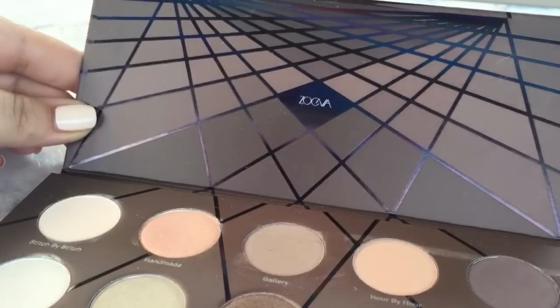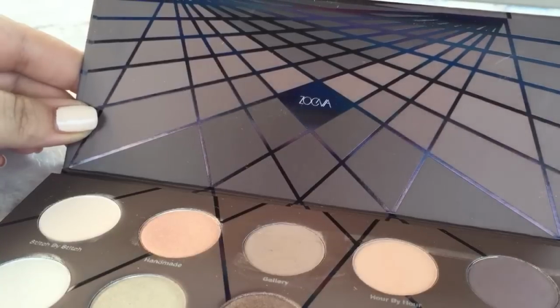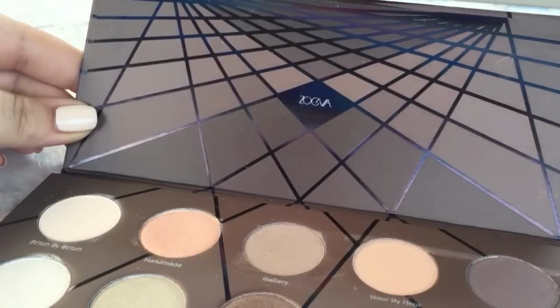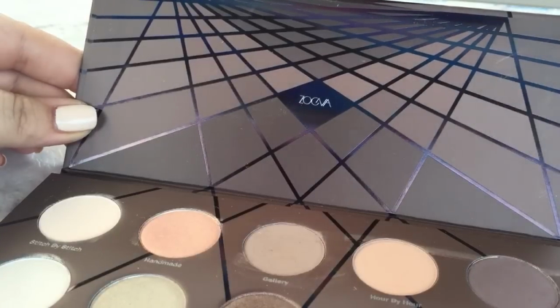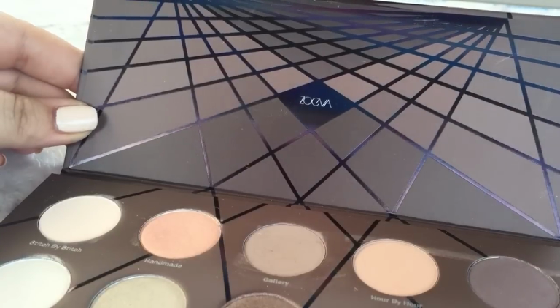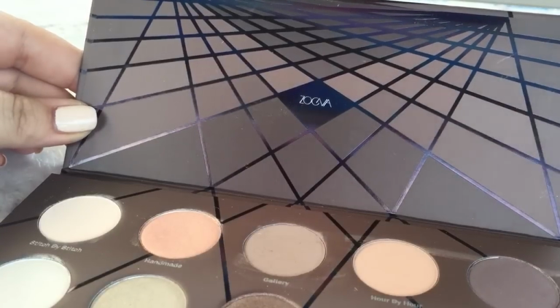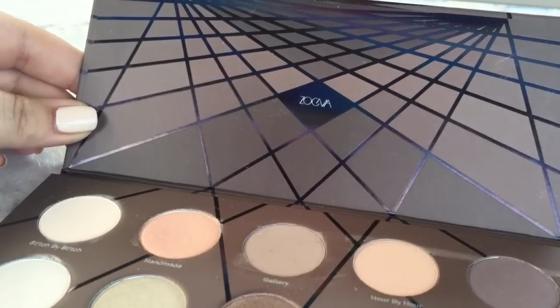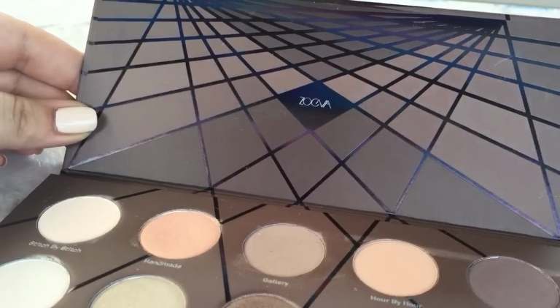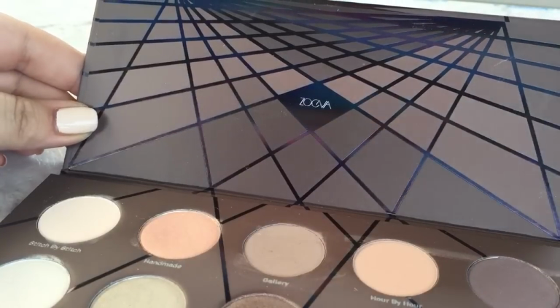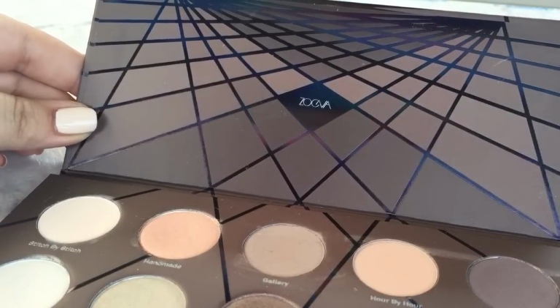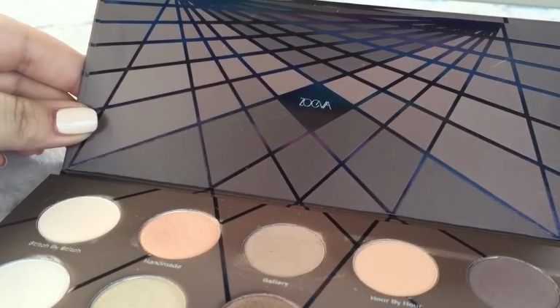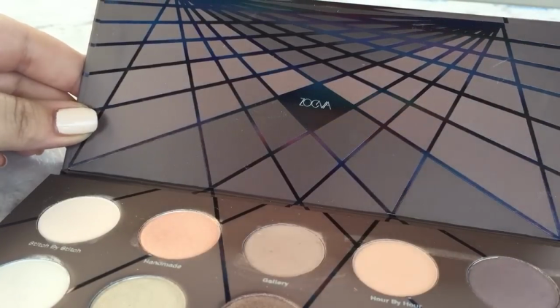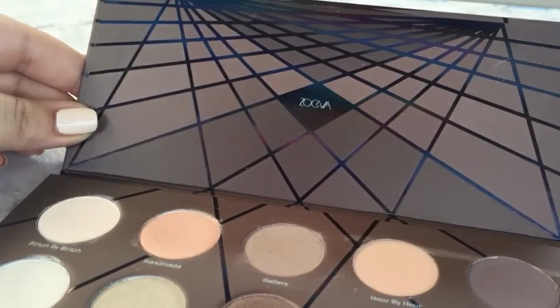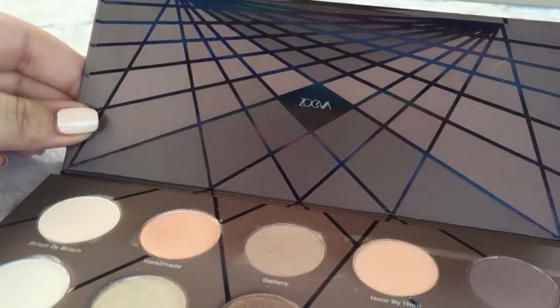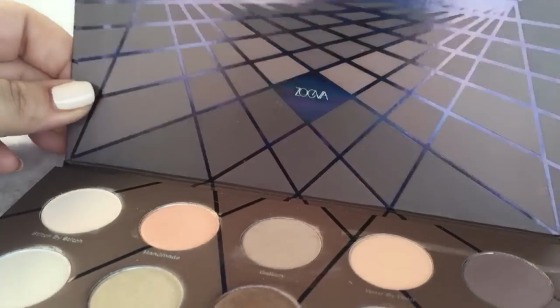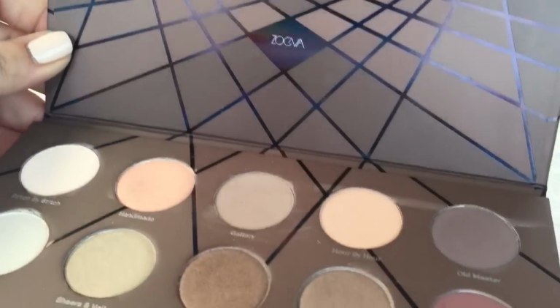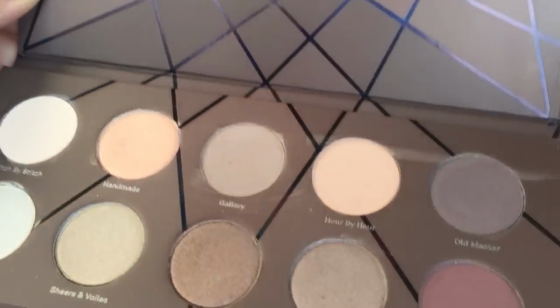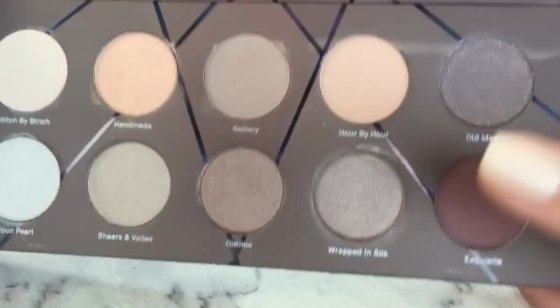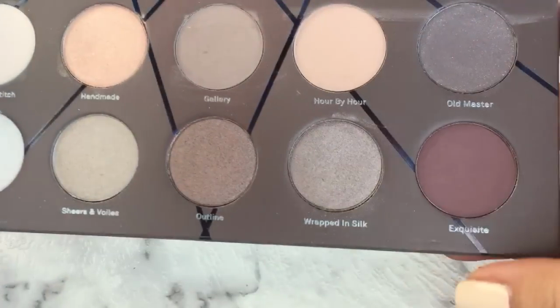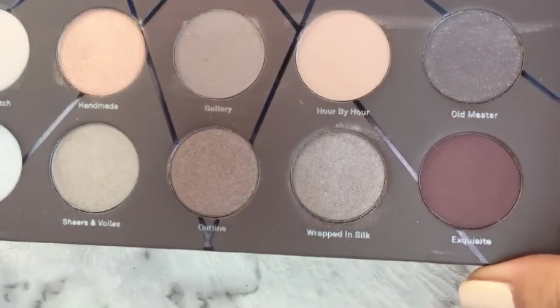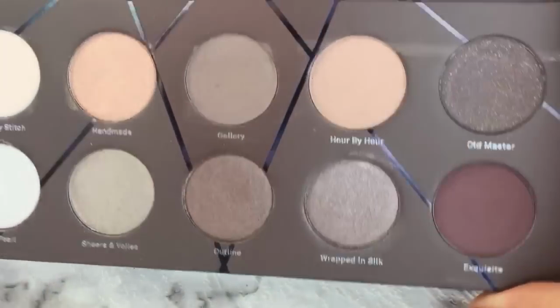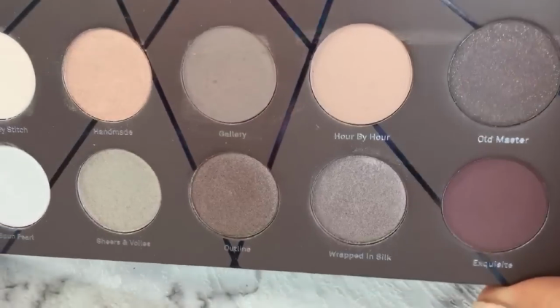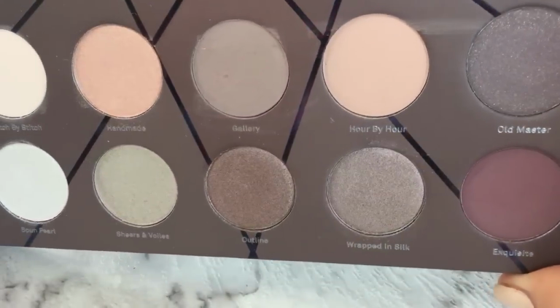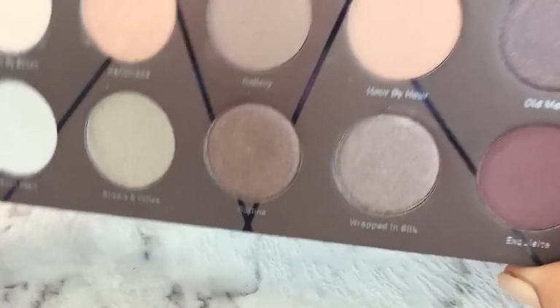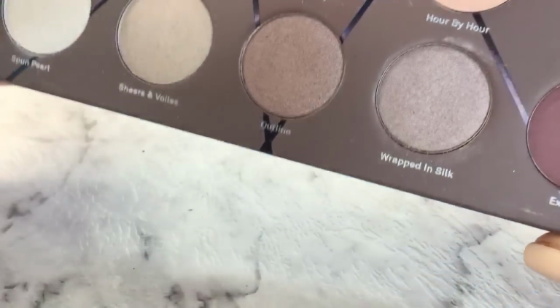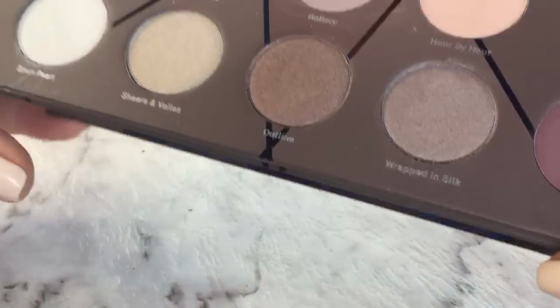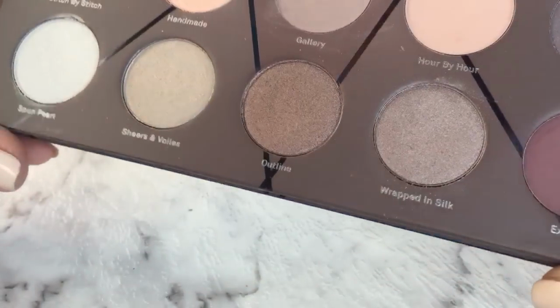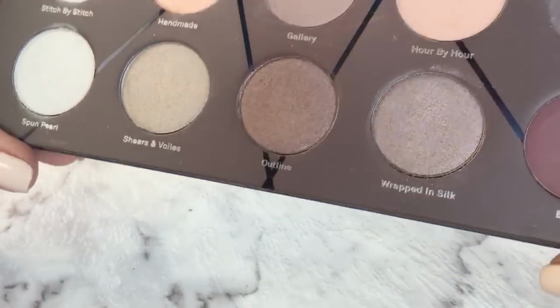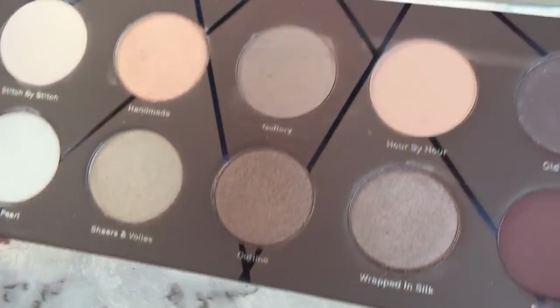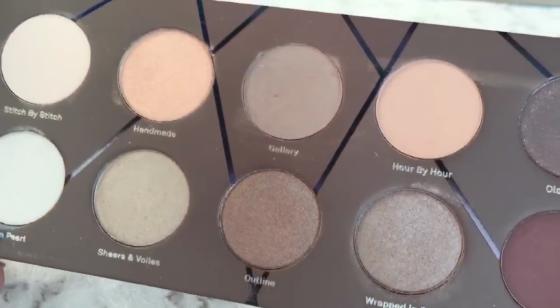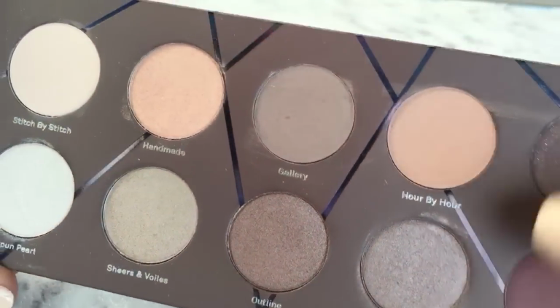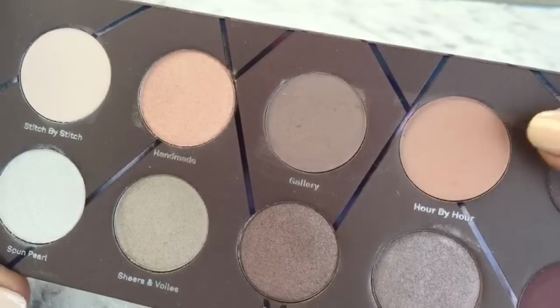These do not feature a mirror, which I don't mind so much considering the price point which is under $40. But you do have some gloriously pigmented shadows in a range of finishes and shades.